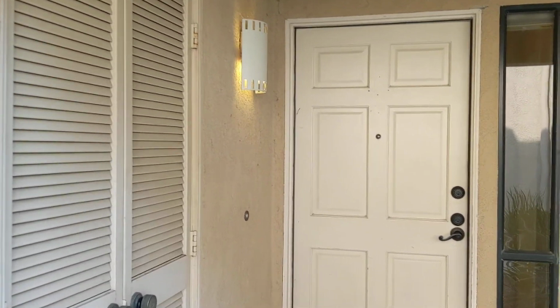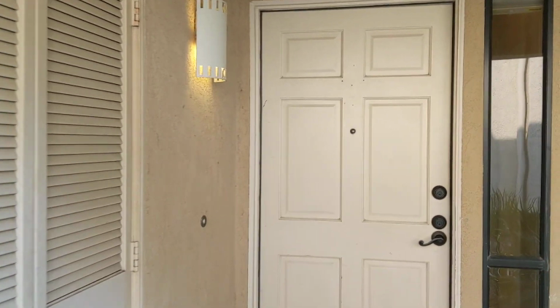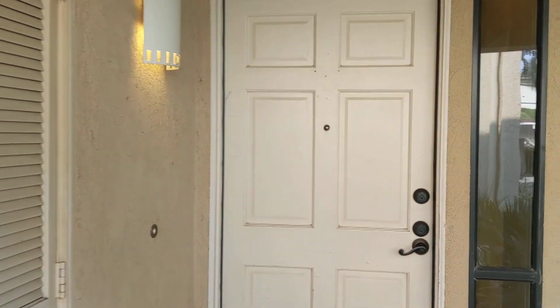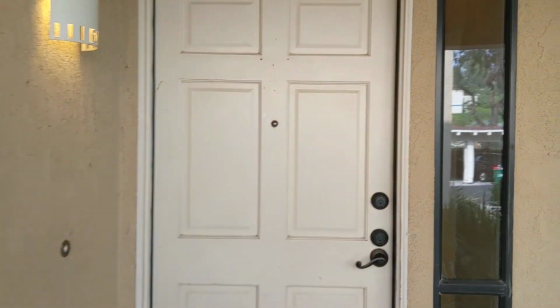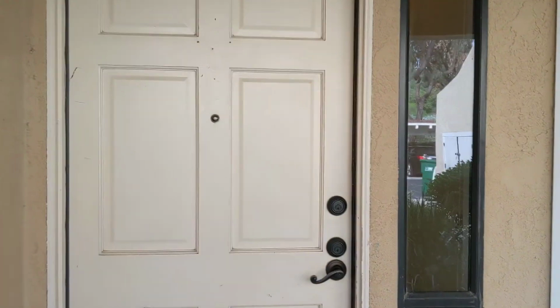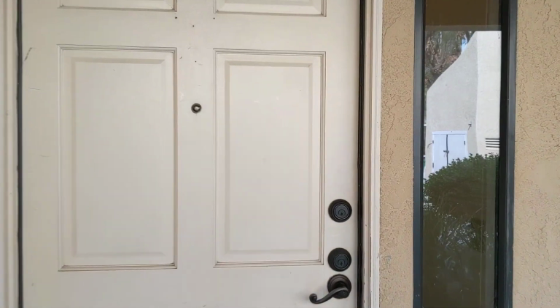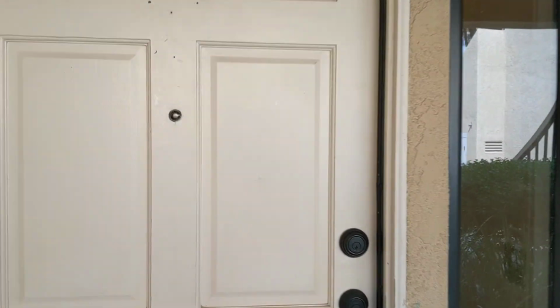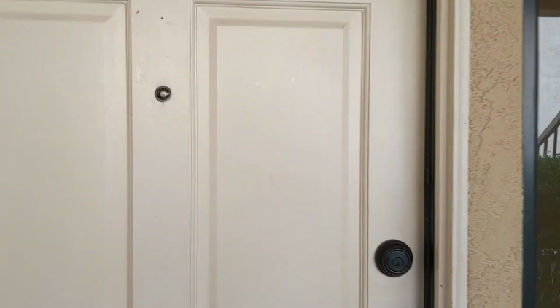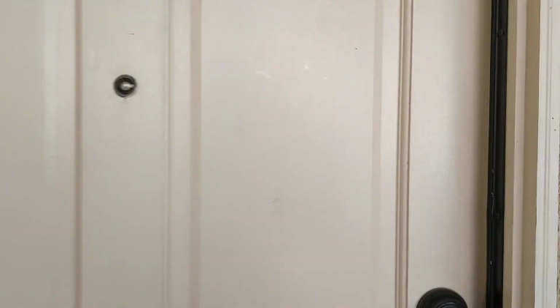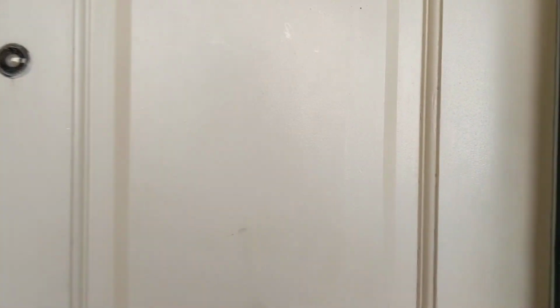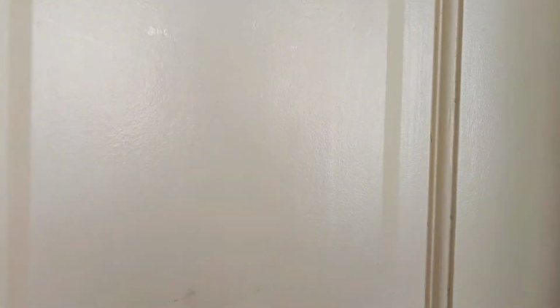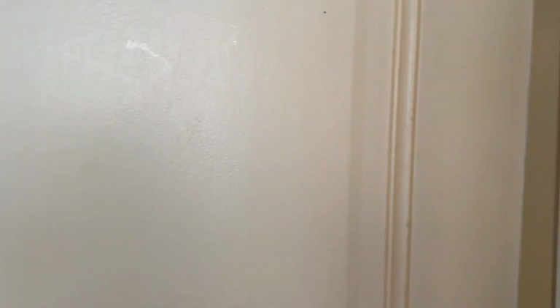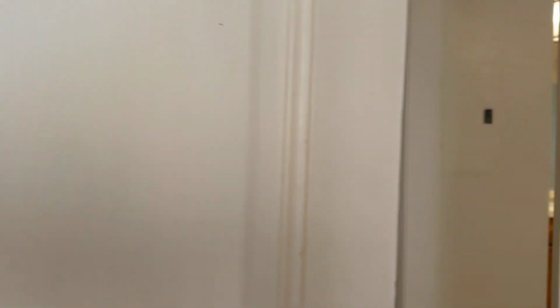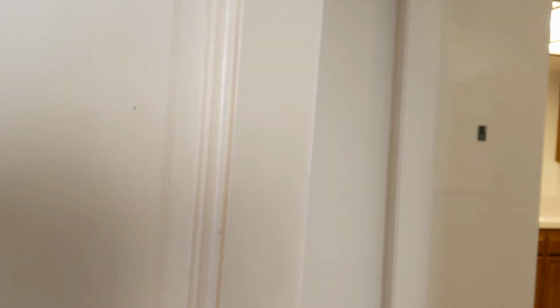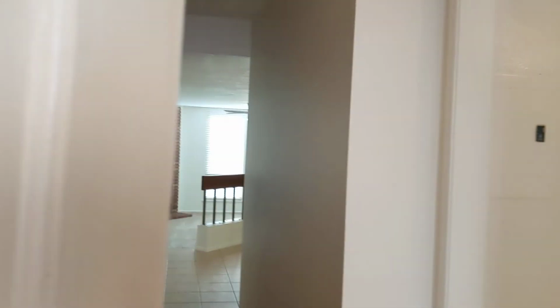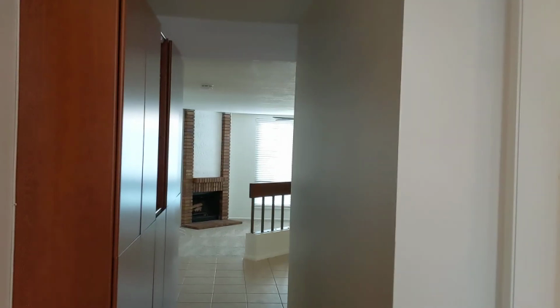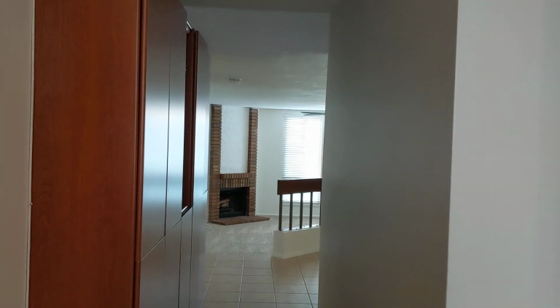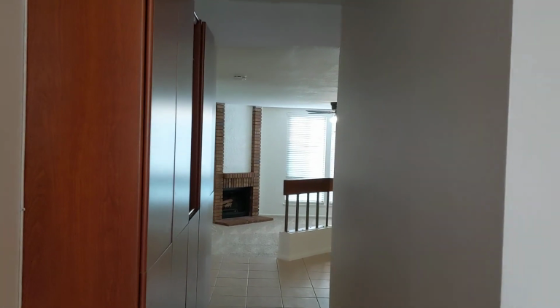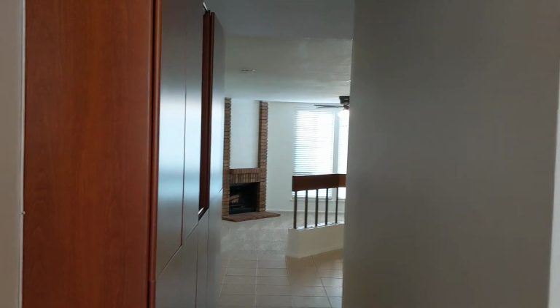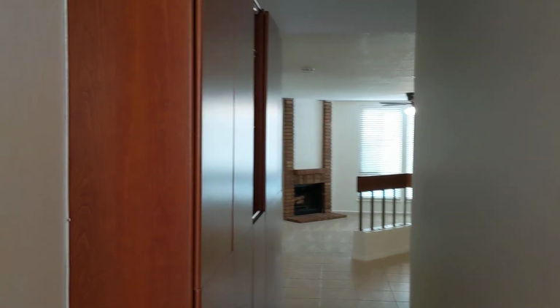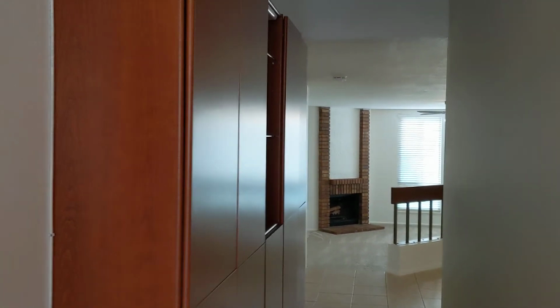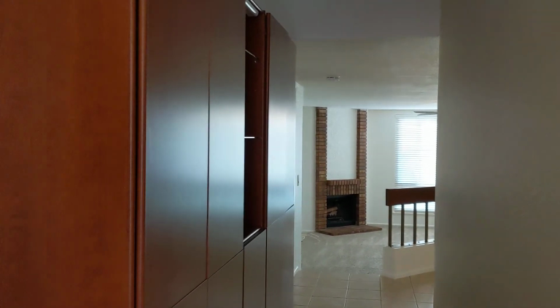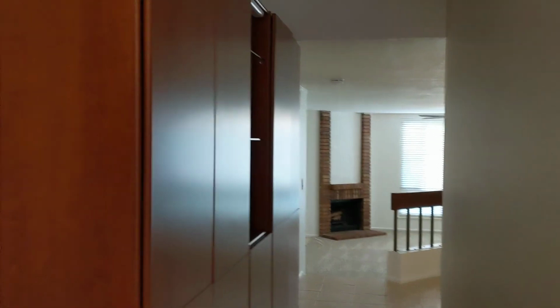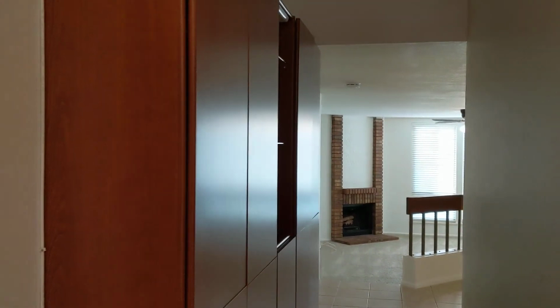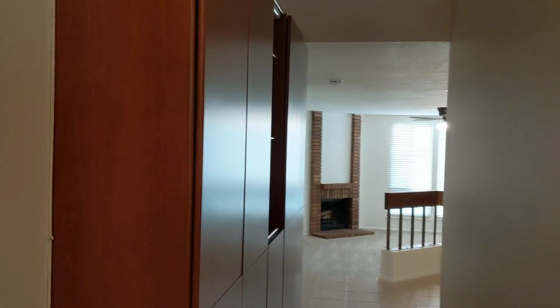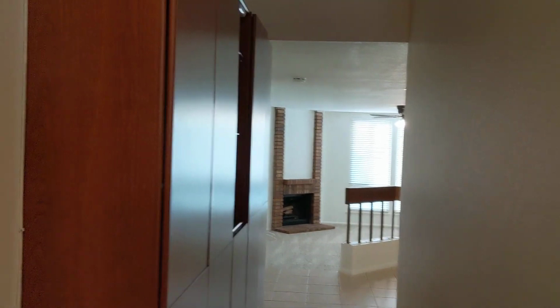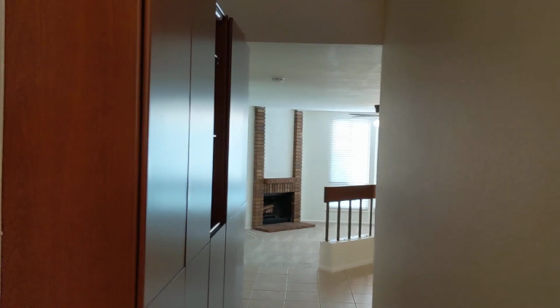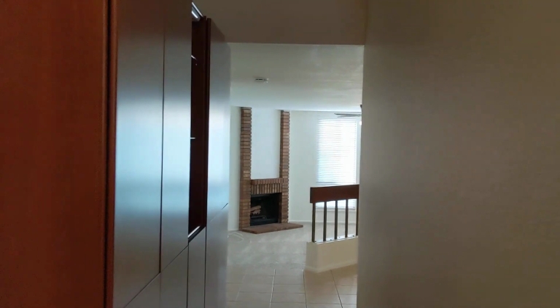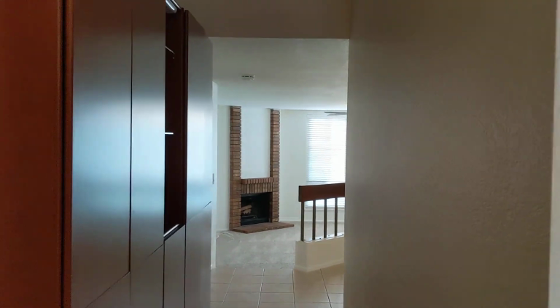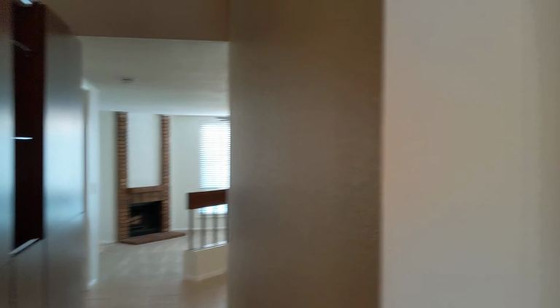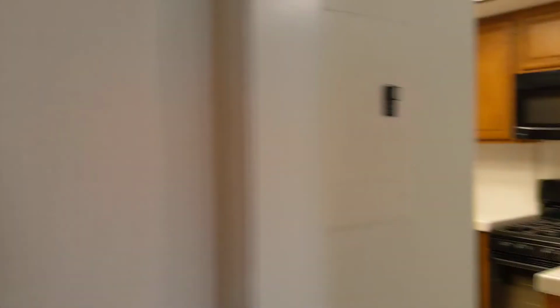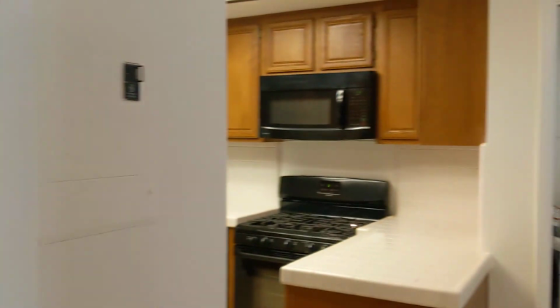Hello friends. Welcome to beautiful Mission Viejo, California. Here at Shrewdor I would love to present for you this beautiful two-bedroom condo.